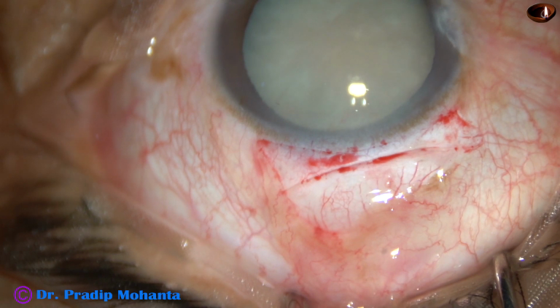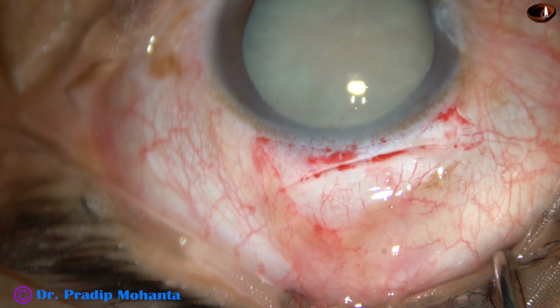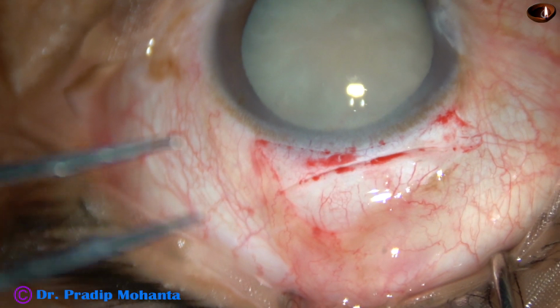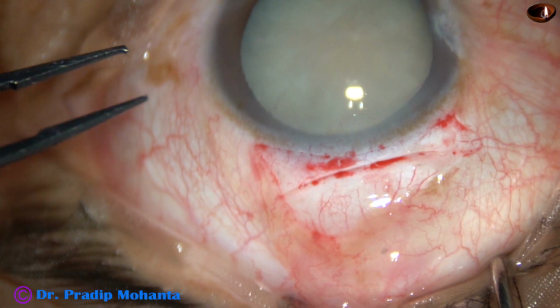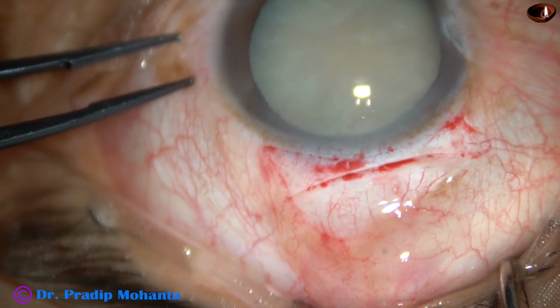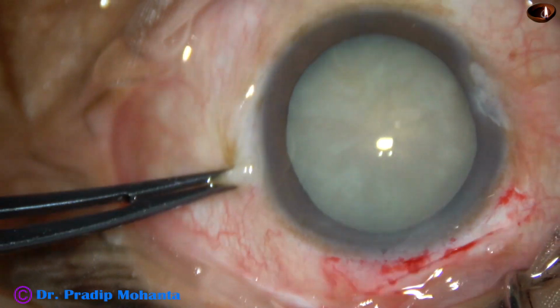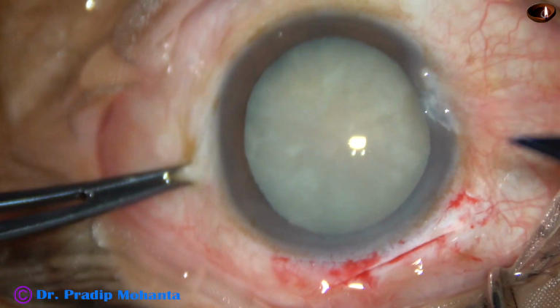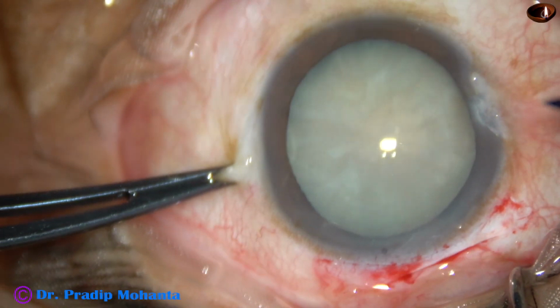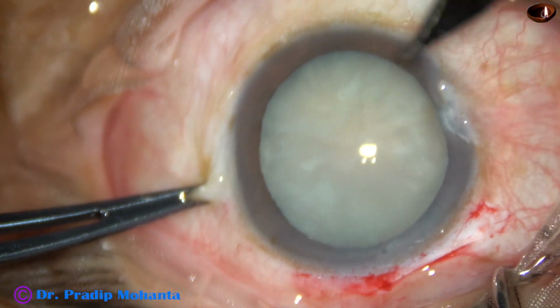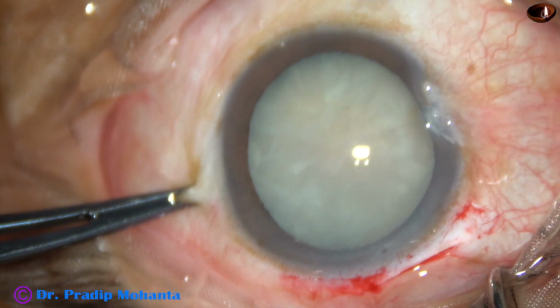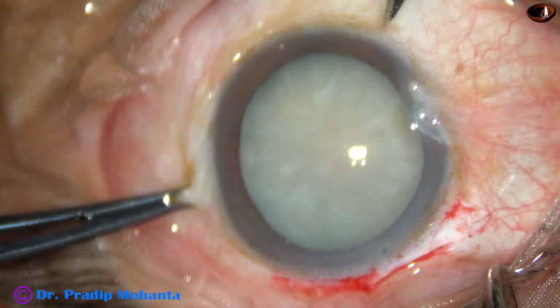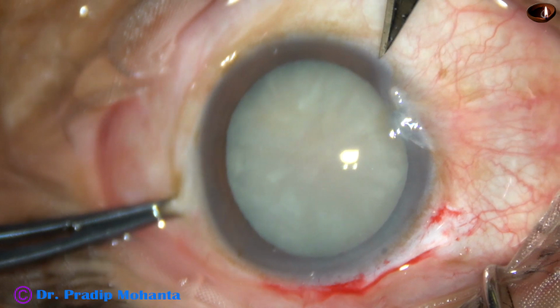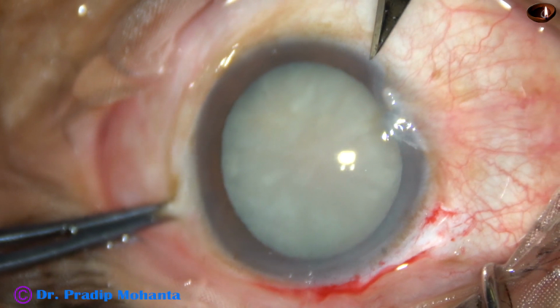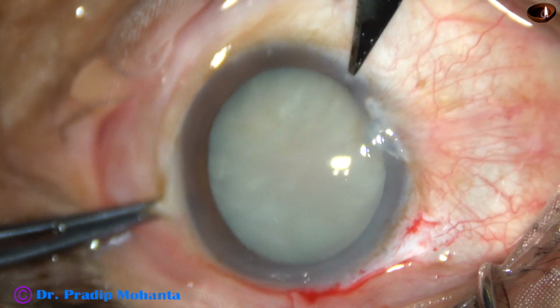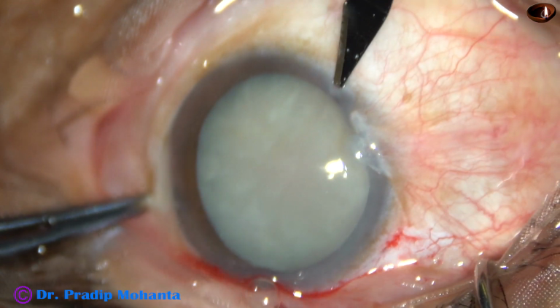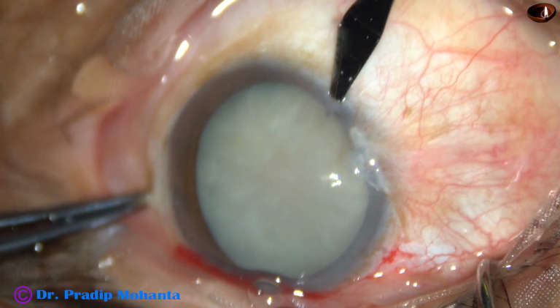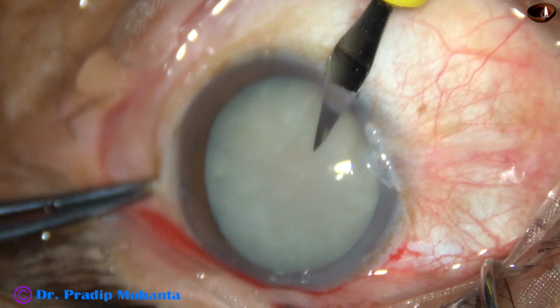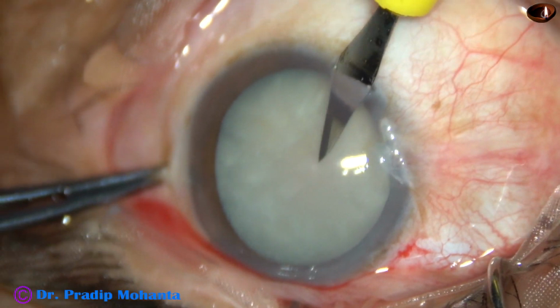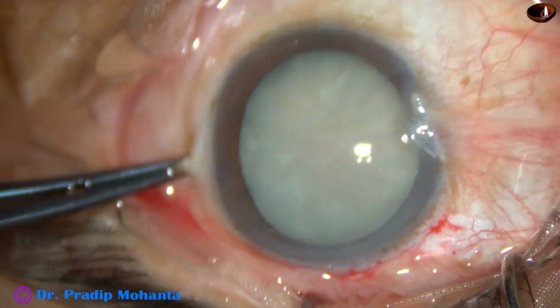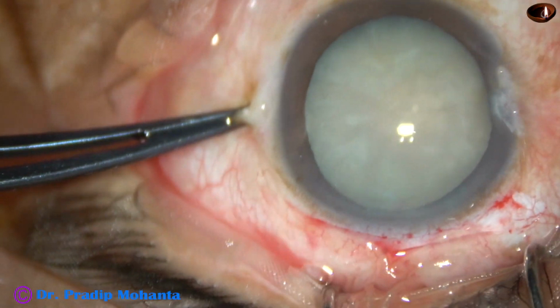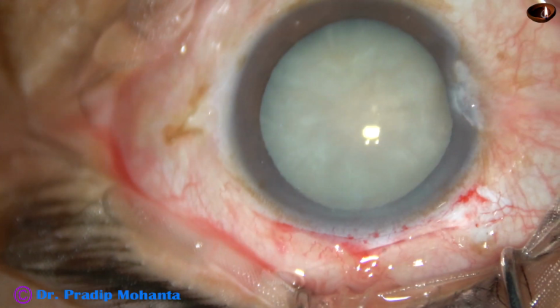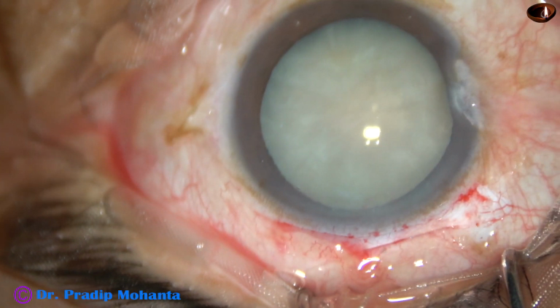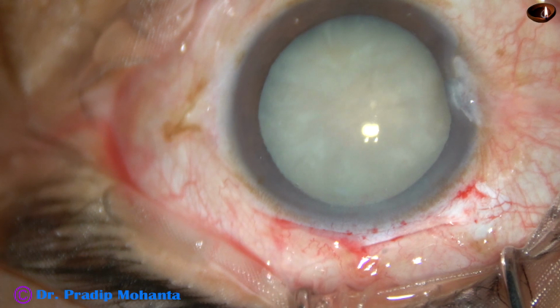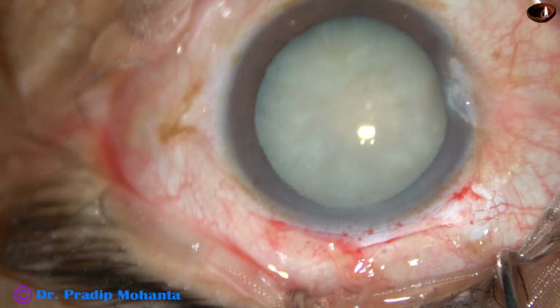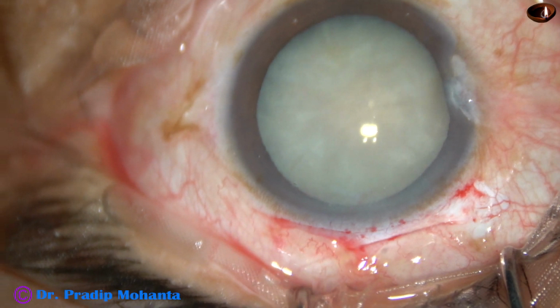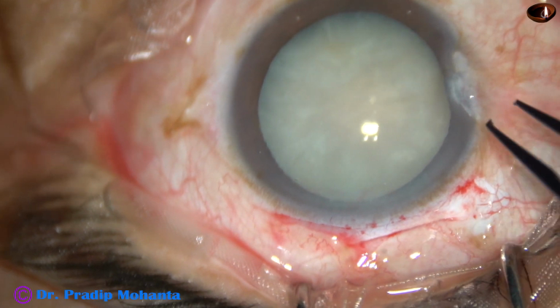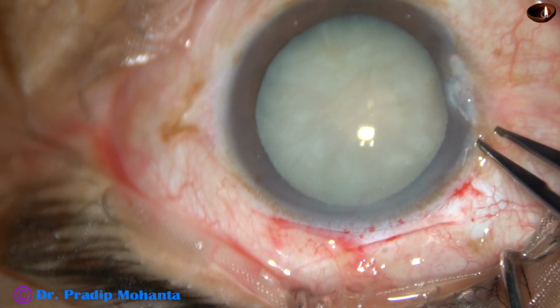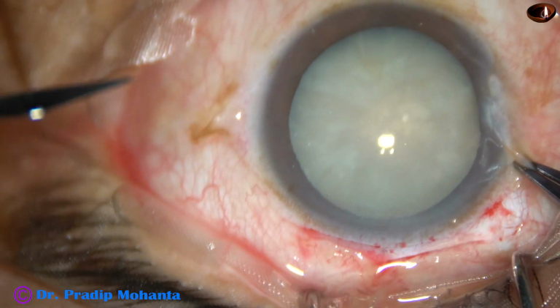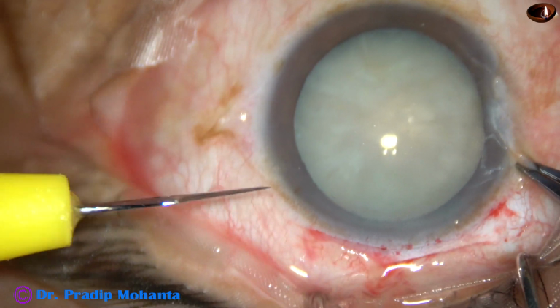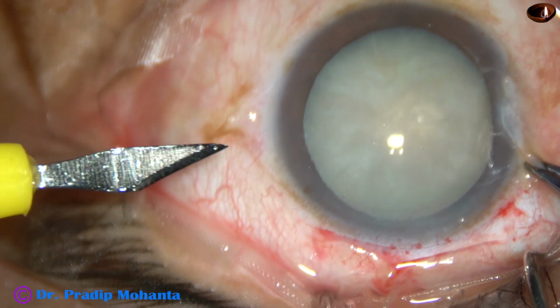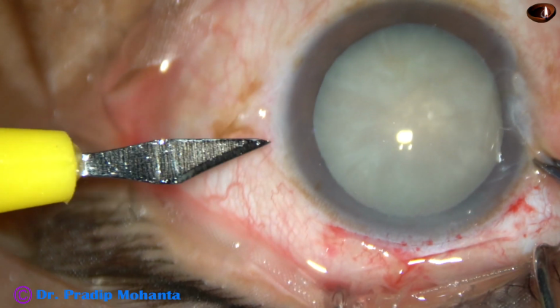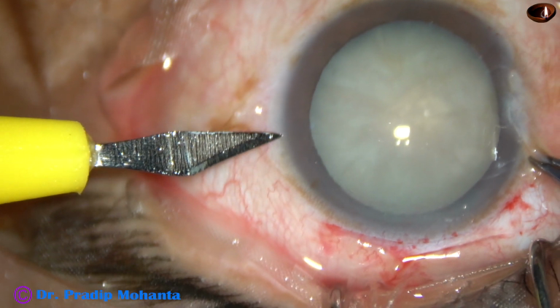If the corneal valve is good like this, you will never need a suture. In this case, I am going to do two side ports. This will help me in hydro implantation of the intraocular lens.